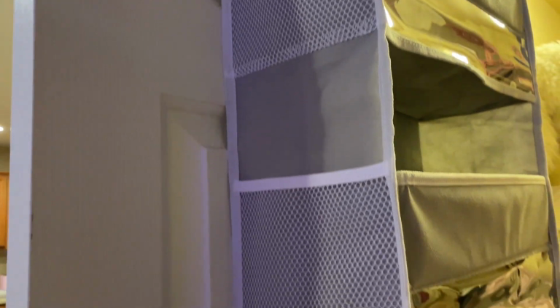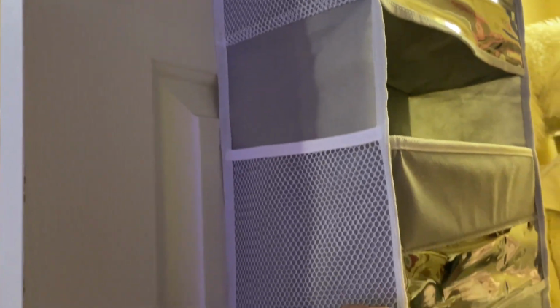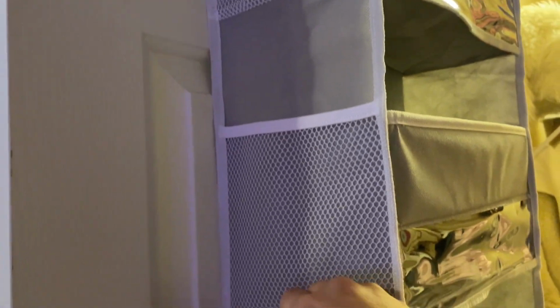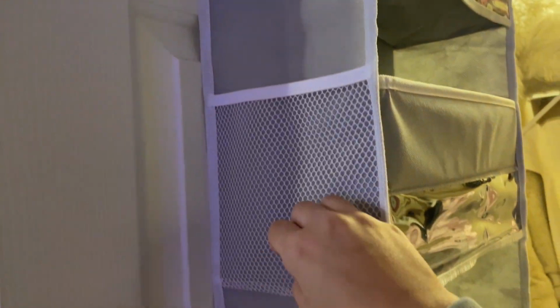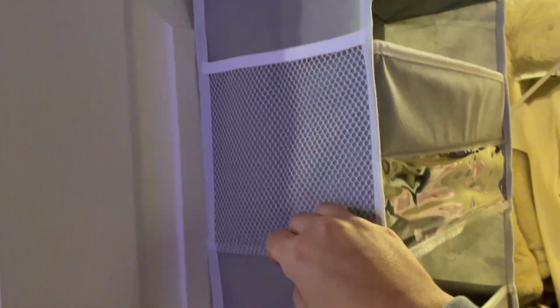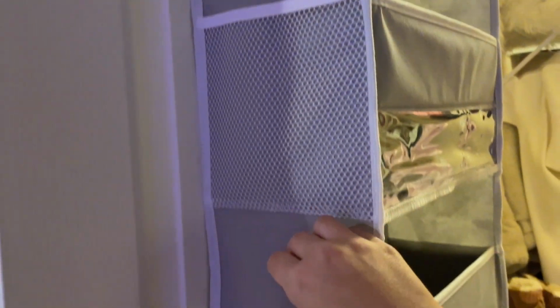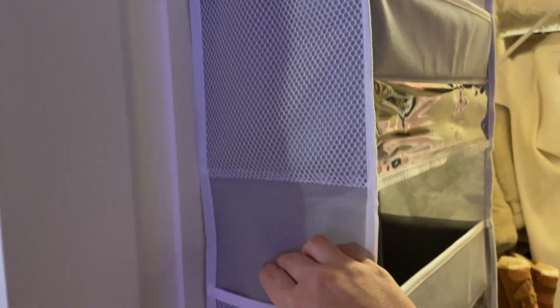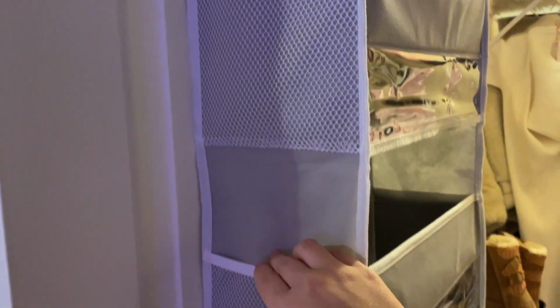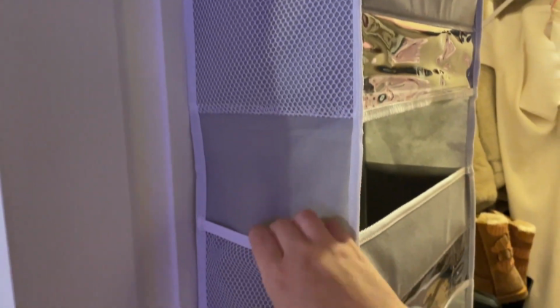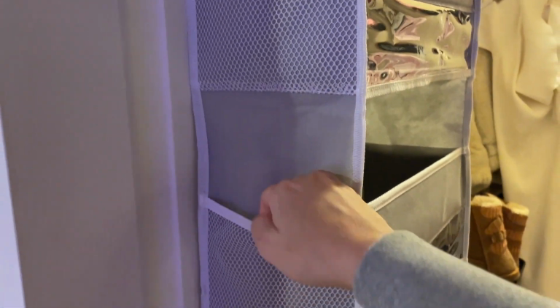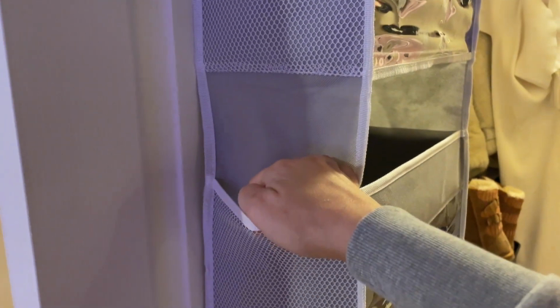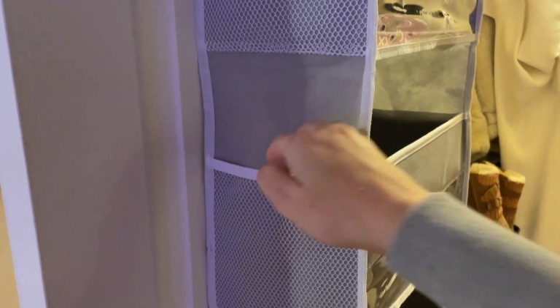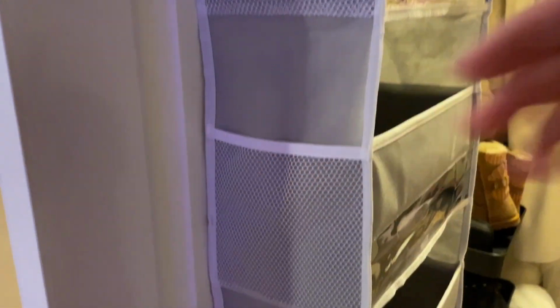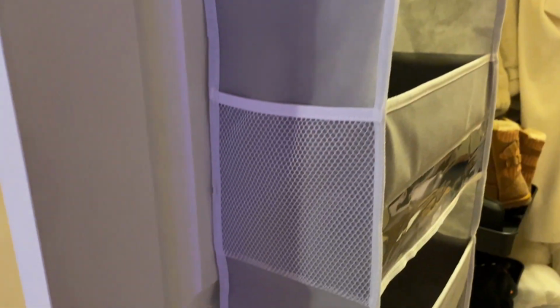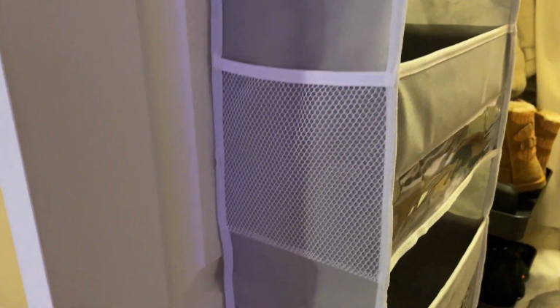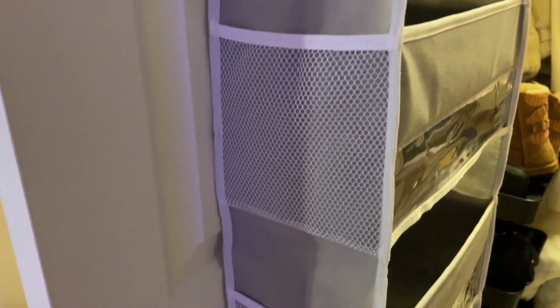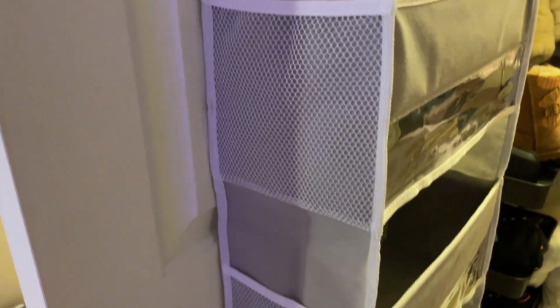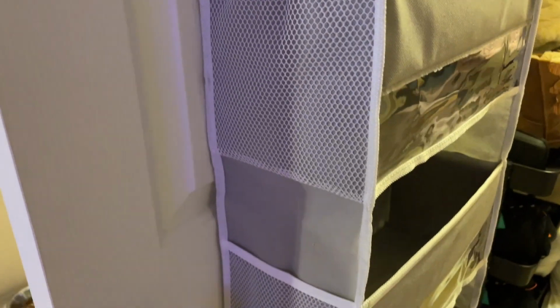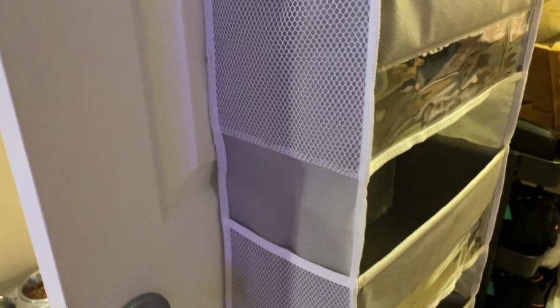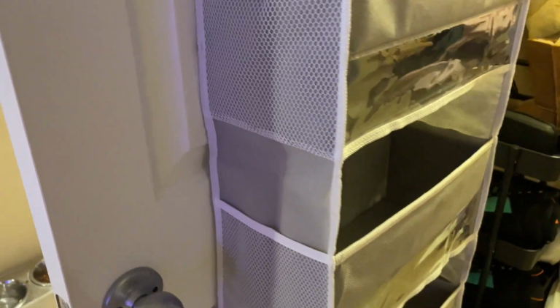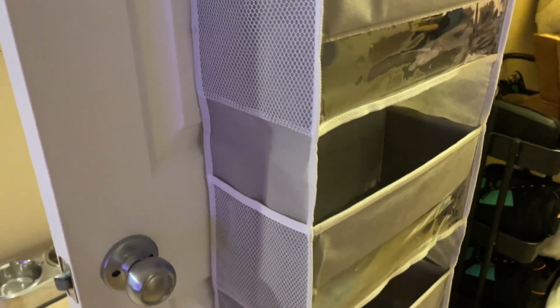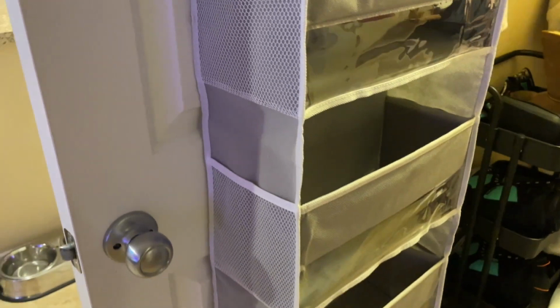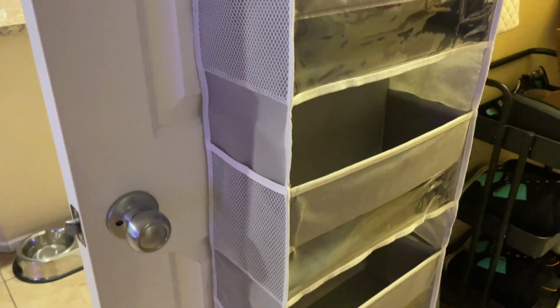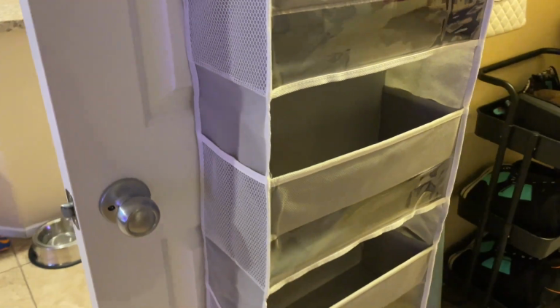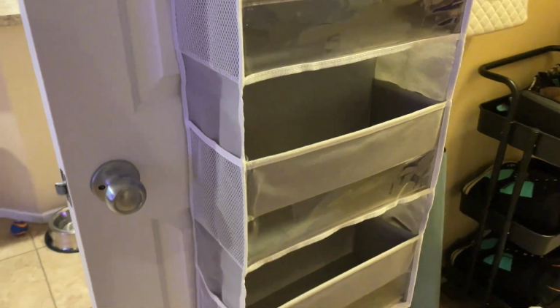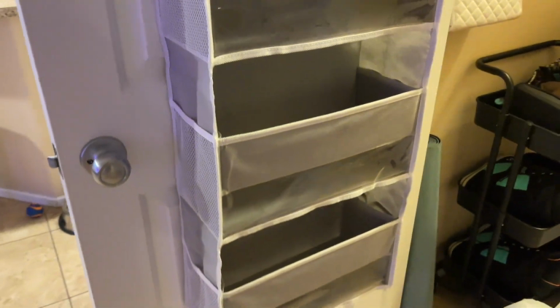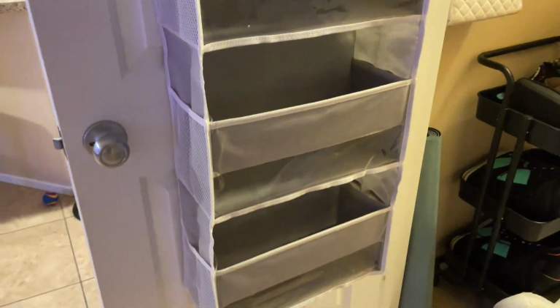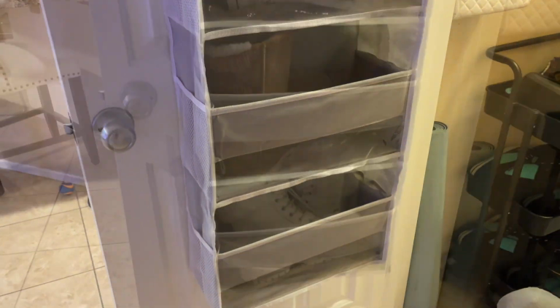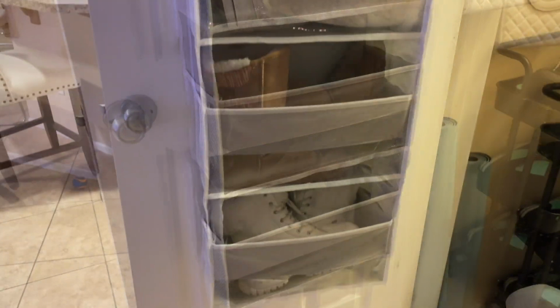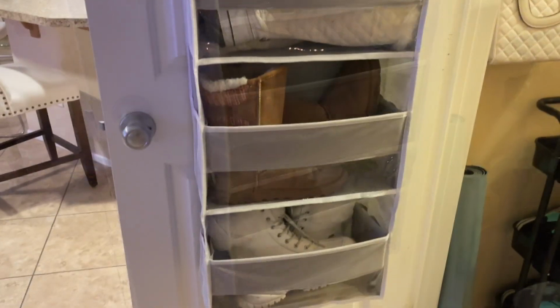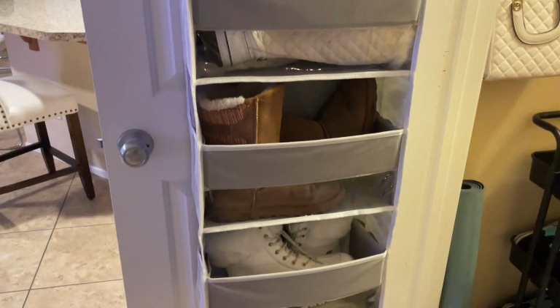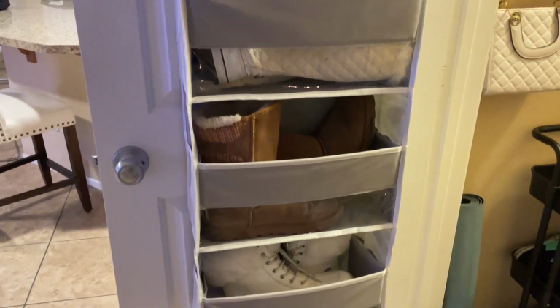This could be great for kids' toys, shoes, diapers, or many other items. I've even done shoes and winter items, as you can see here.